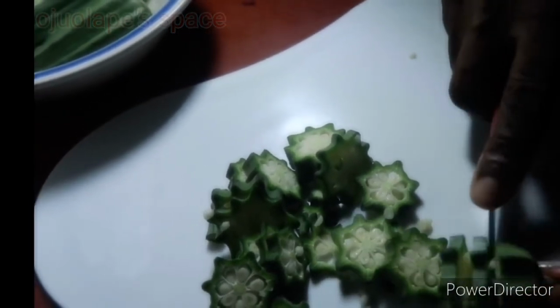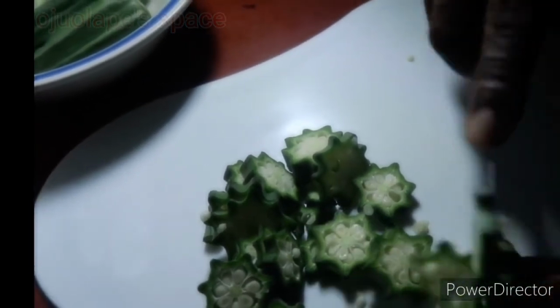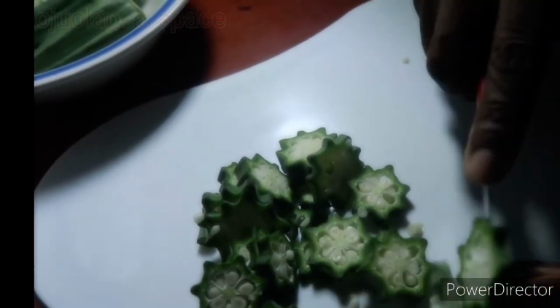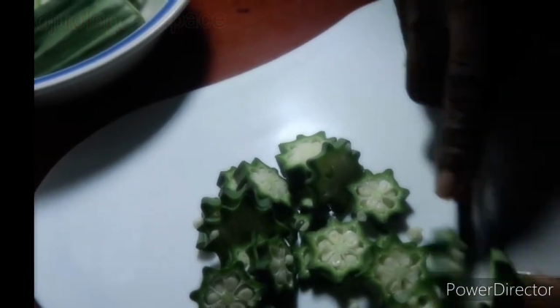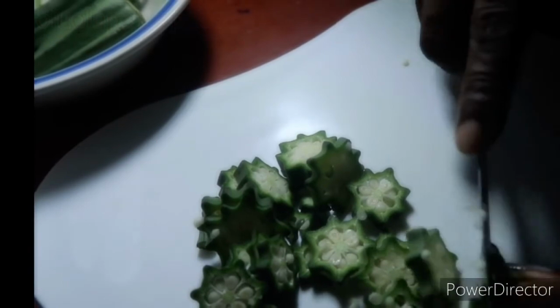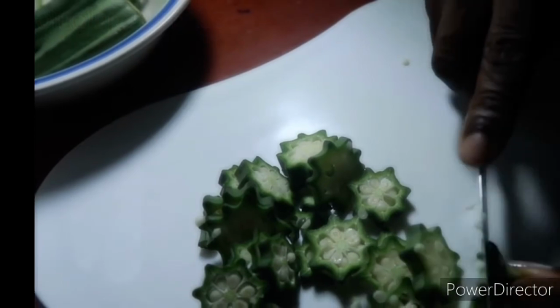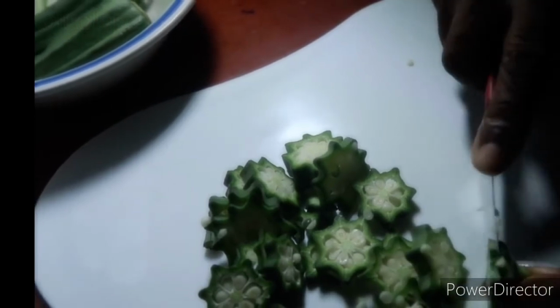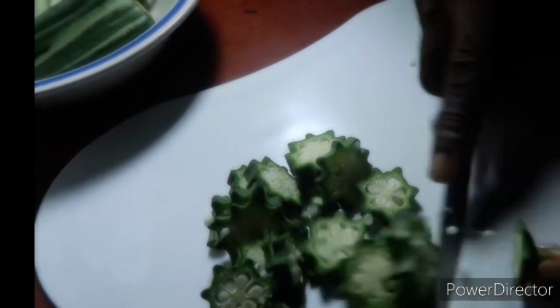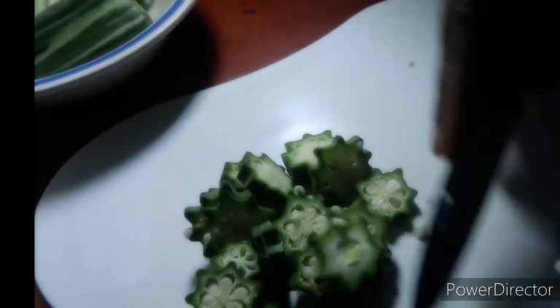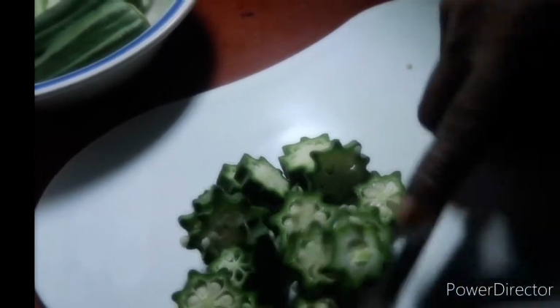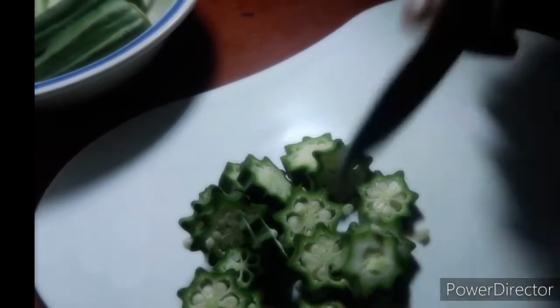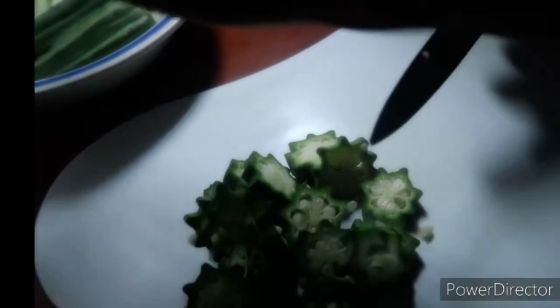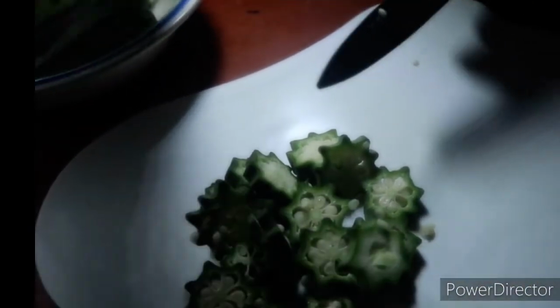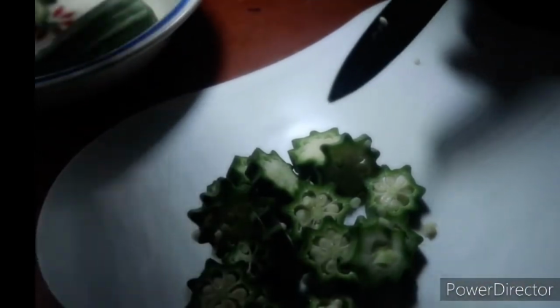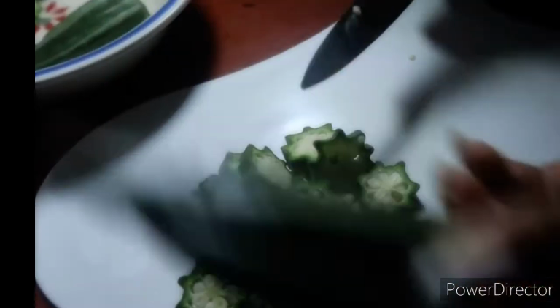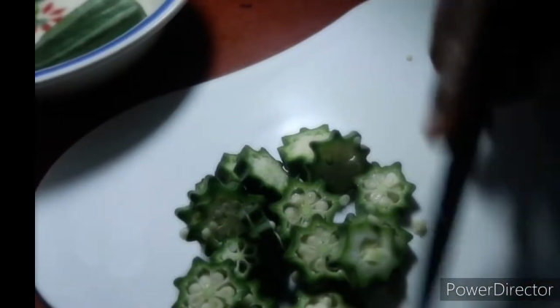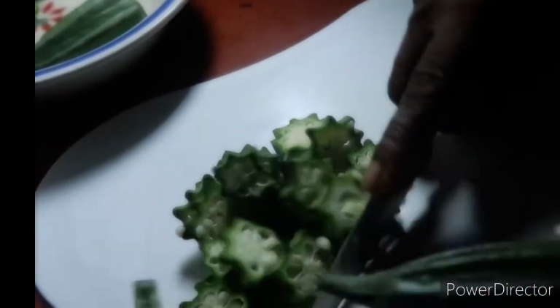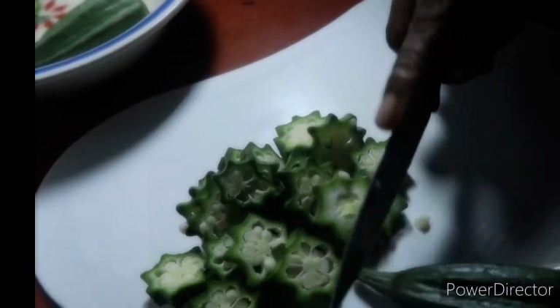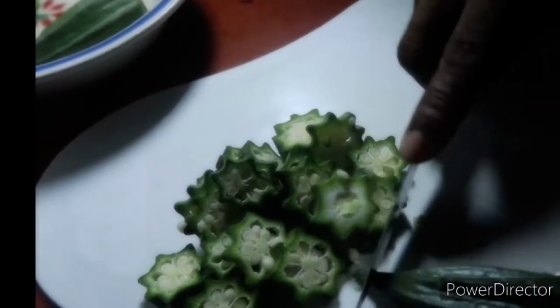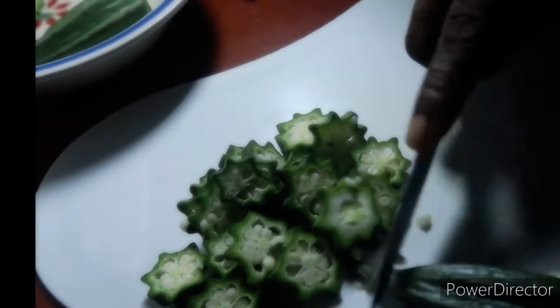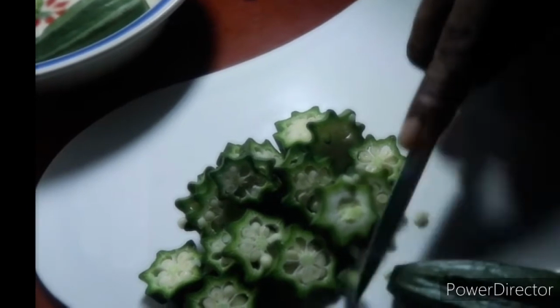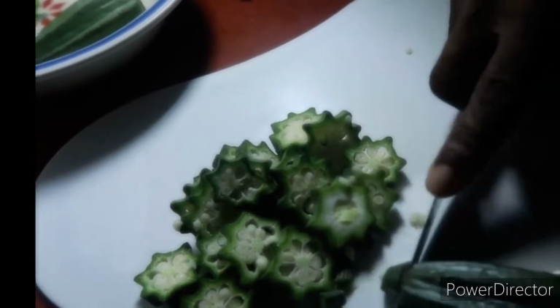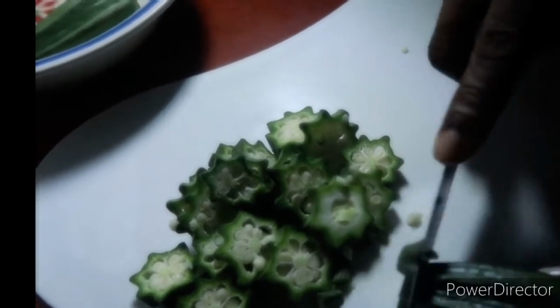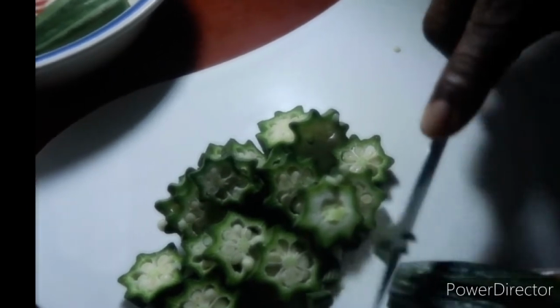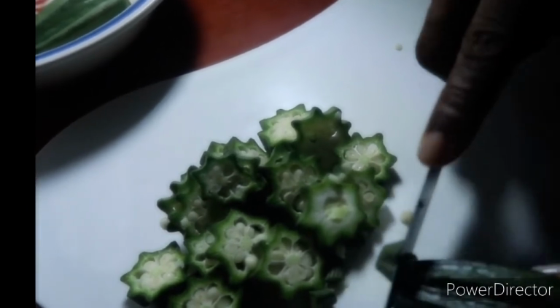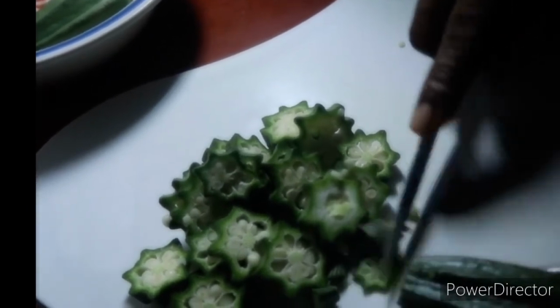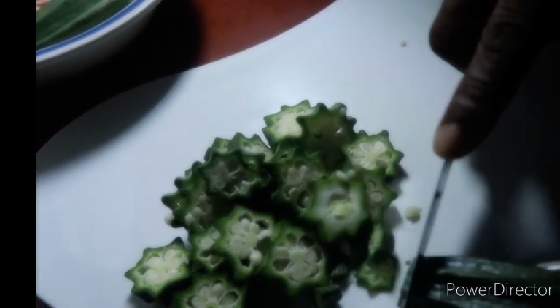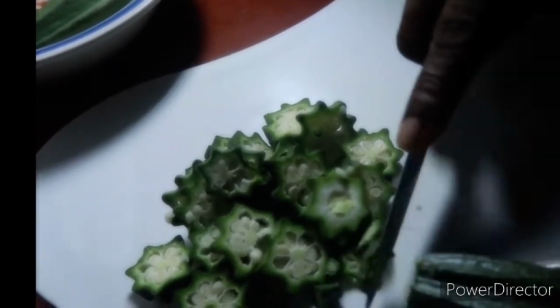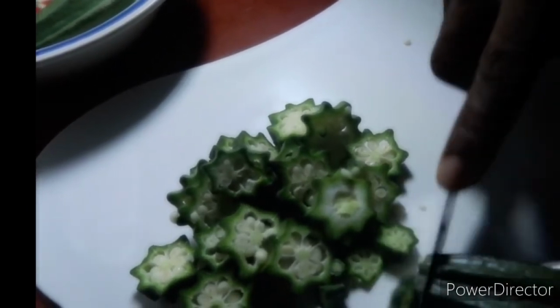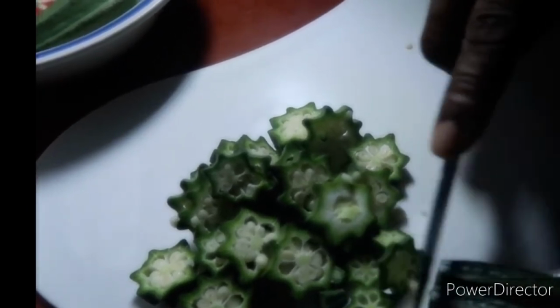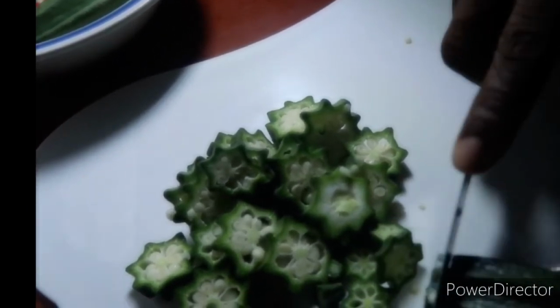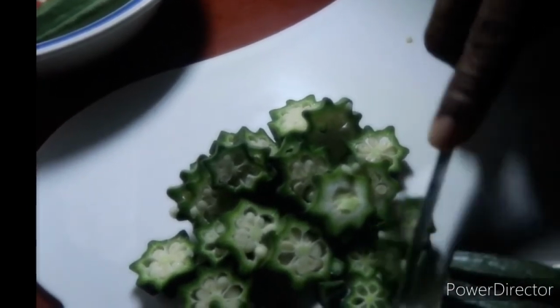Another benefit of okra is that it improves the immune system. Okra has a high amount of vitamin C and antioxidants that help to improve your immunity.